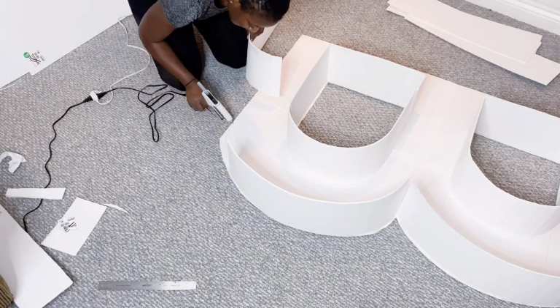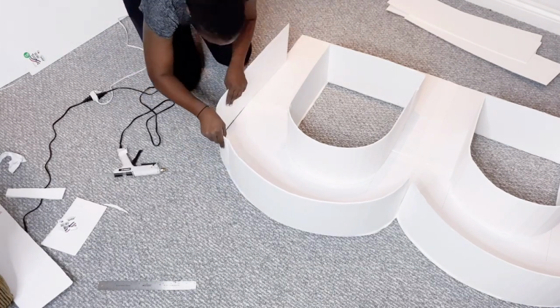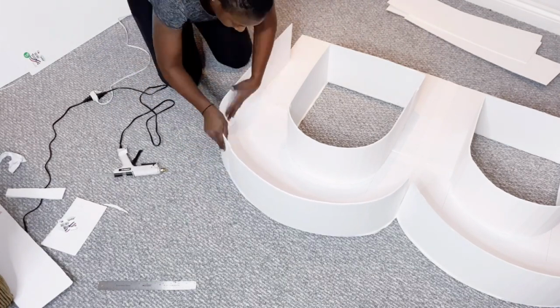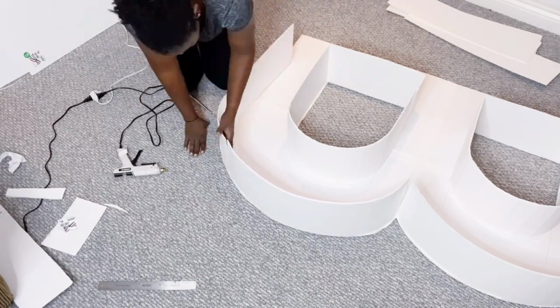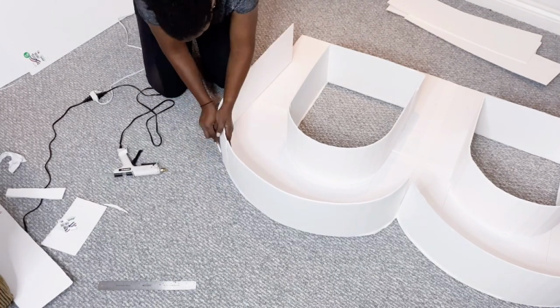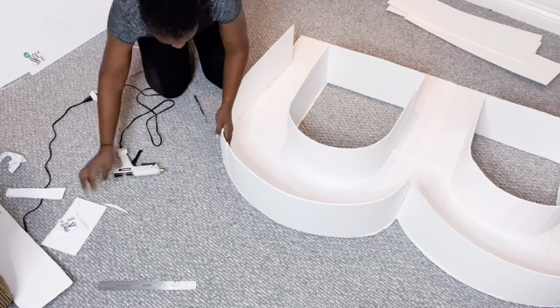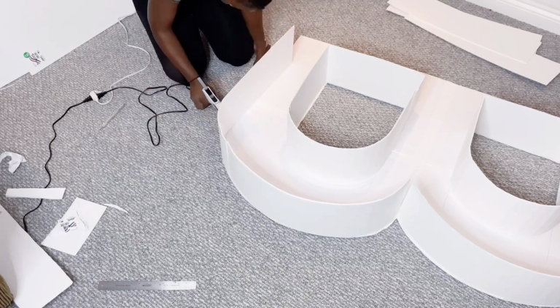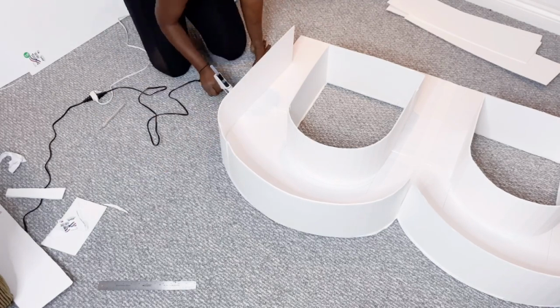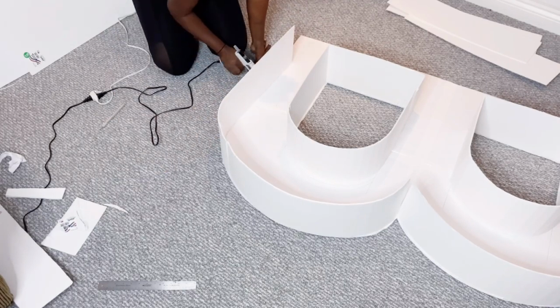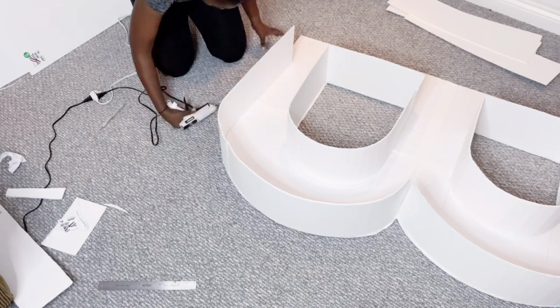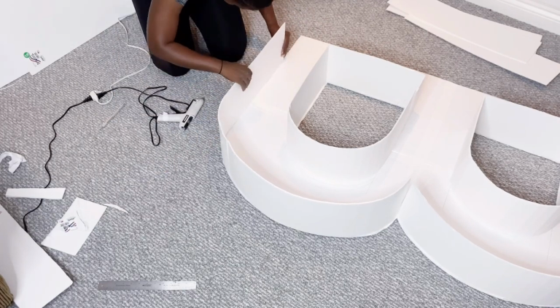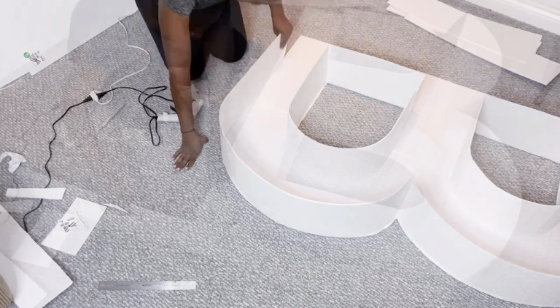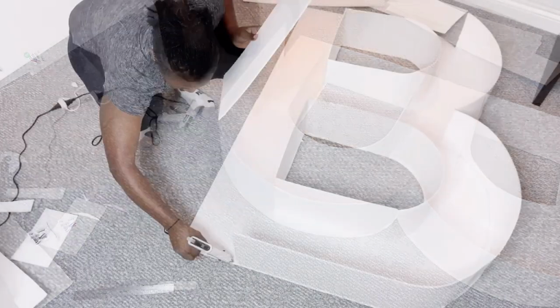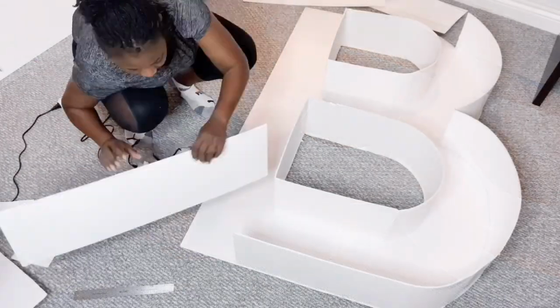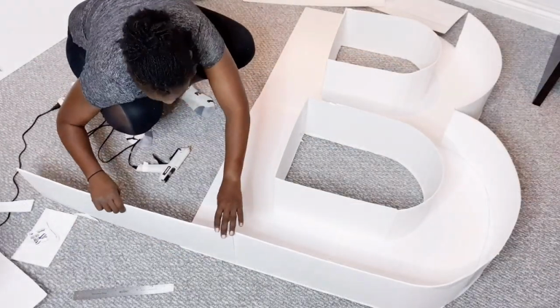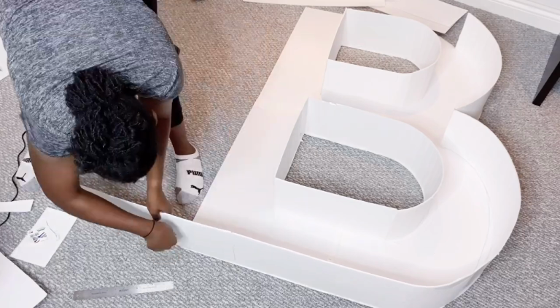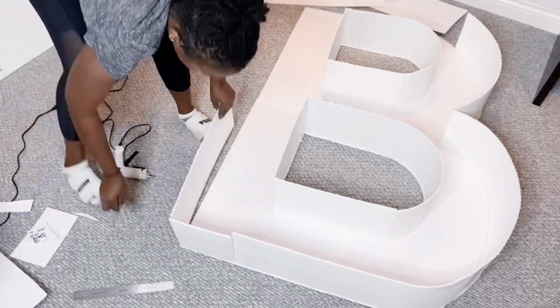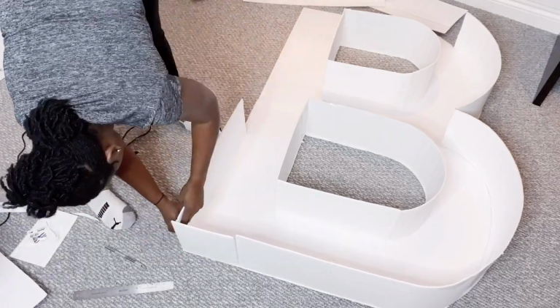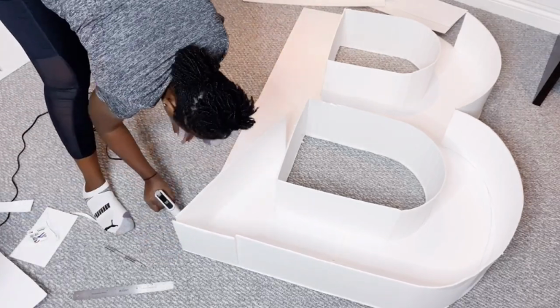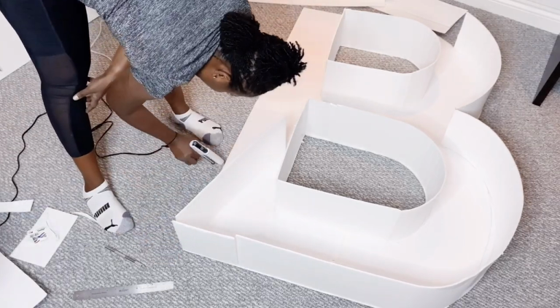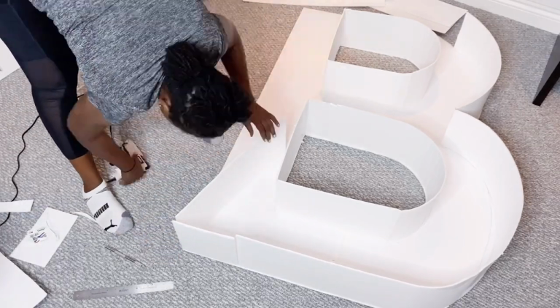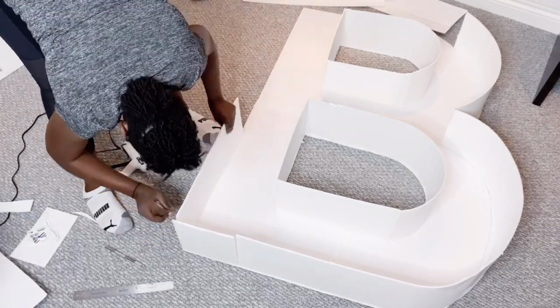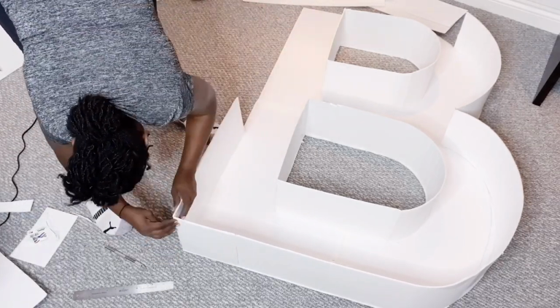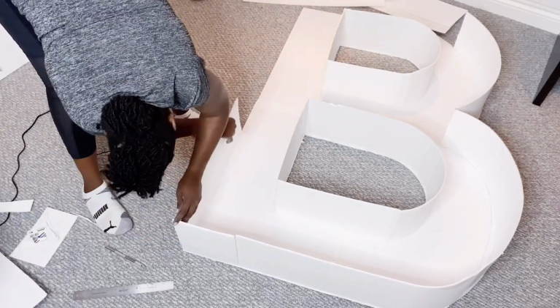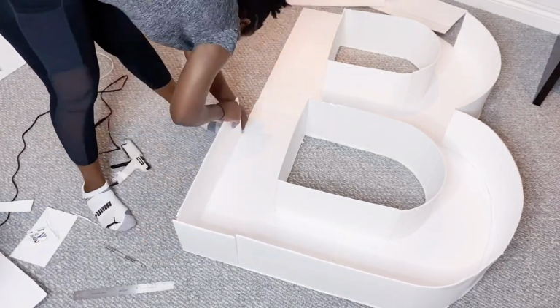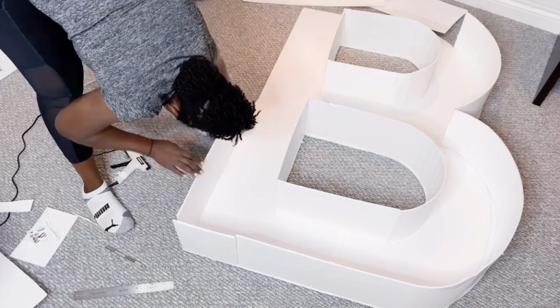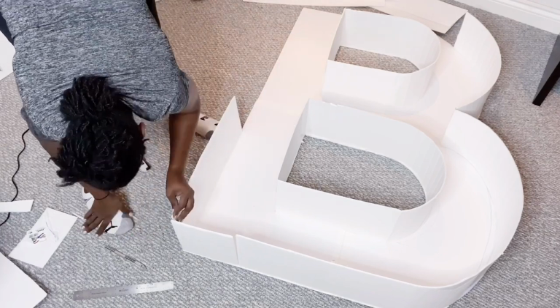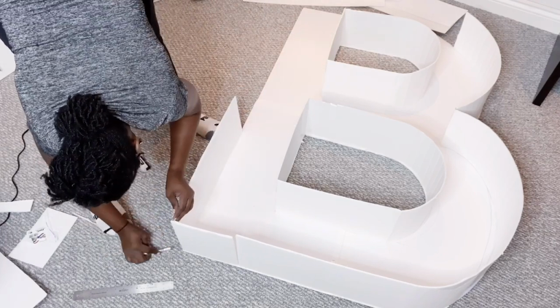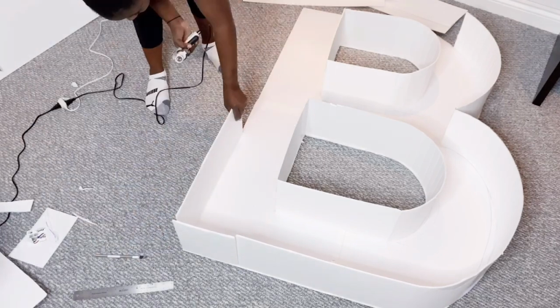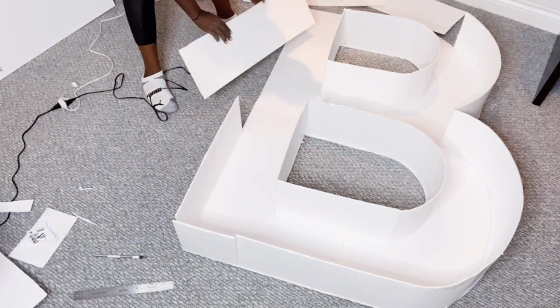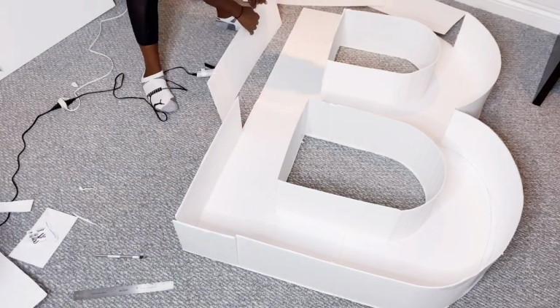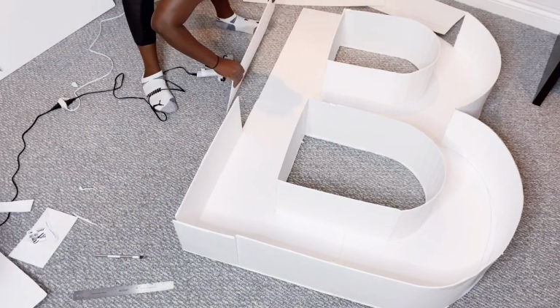Make sure to watch to the end to see some of the work from some of your subscribers. I had a few subscribers send me their work from the marquee number 40 DIY, and some even did letters really, really well. So watch to the end to see those.